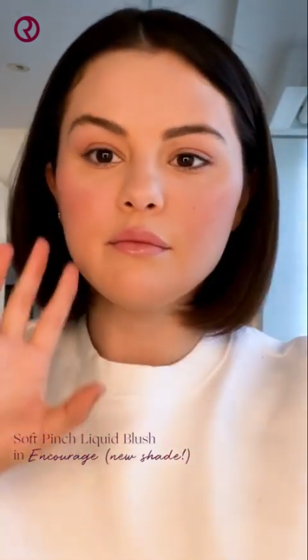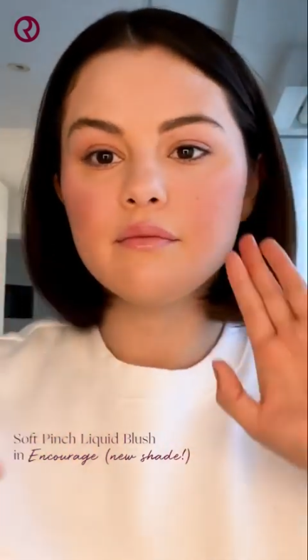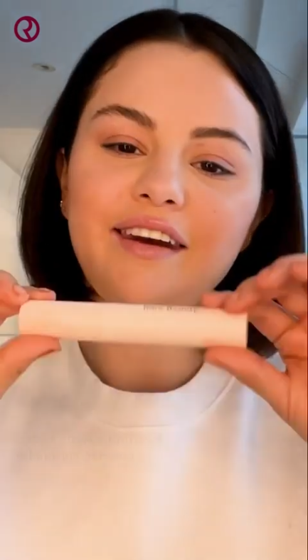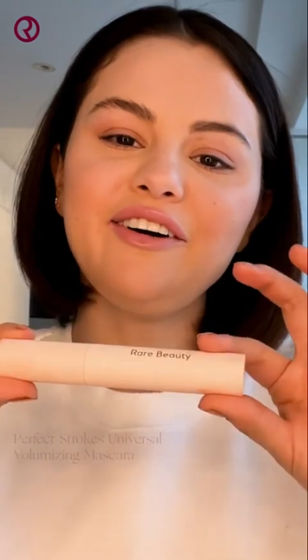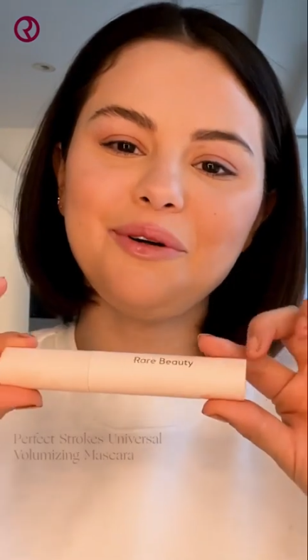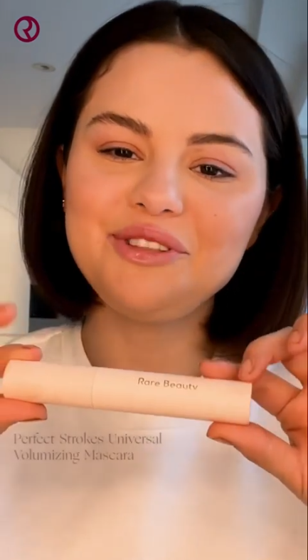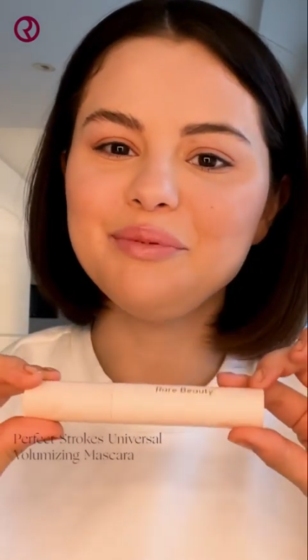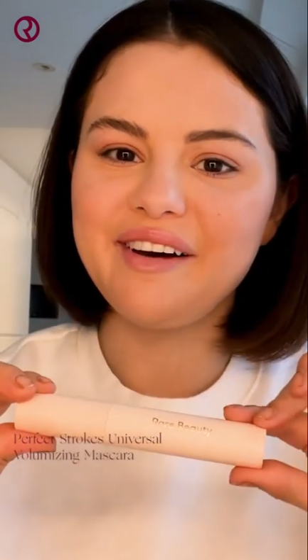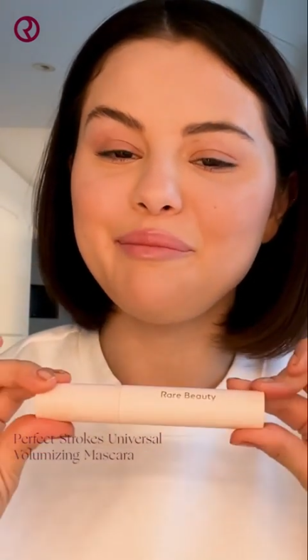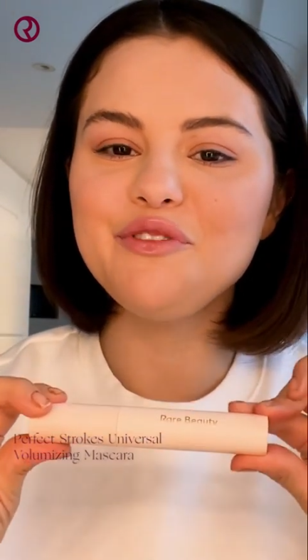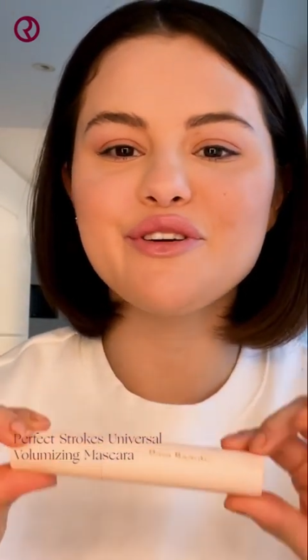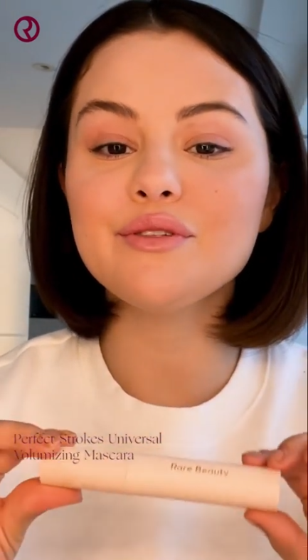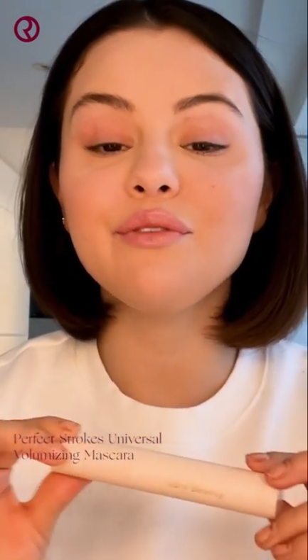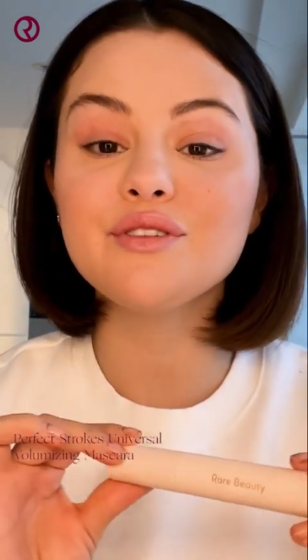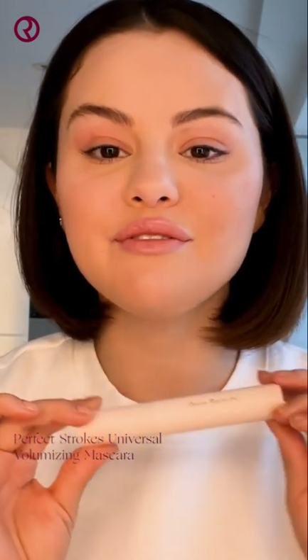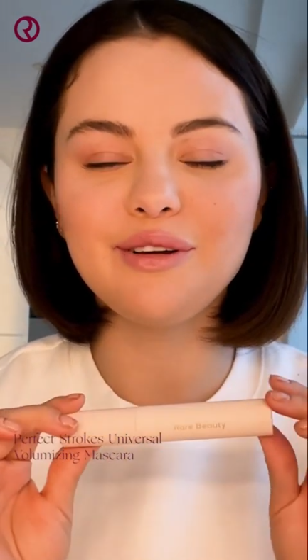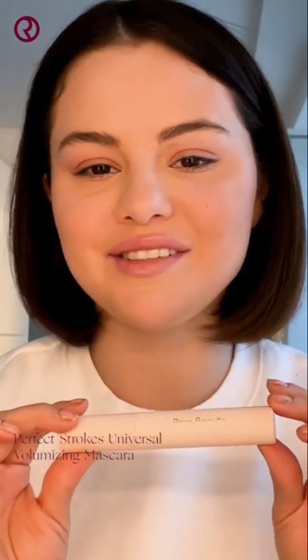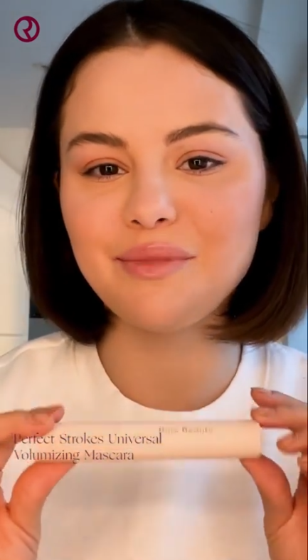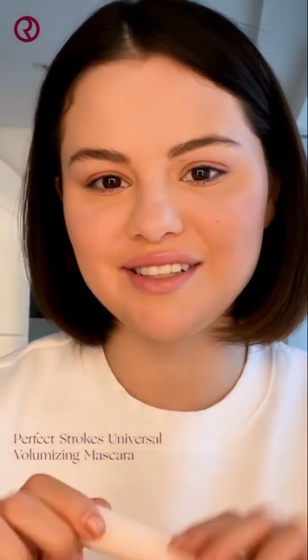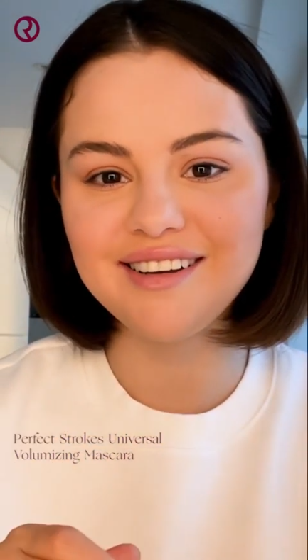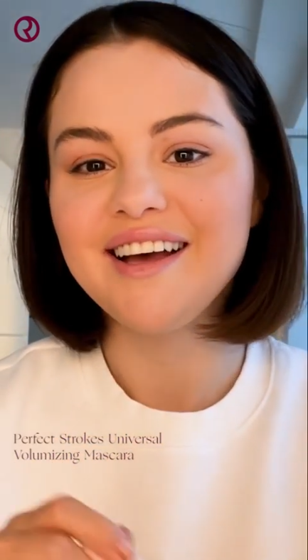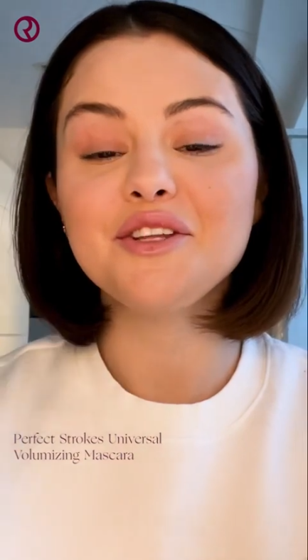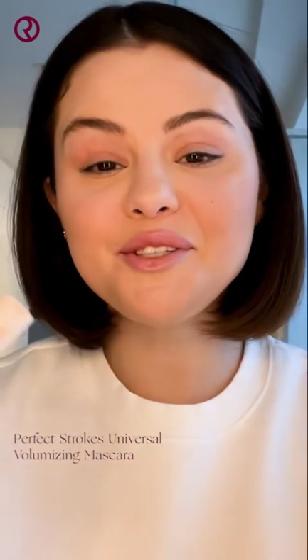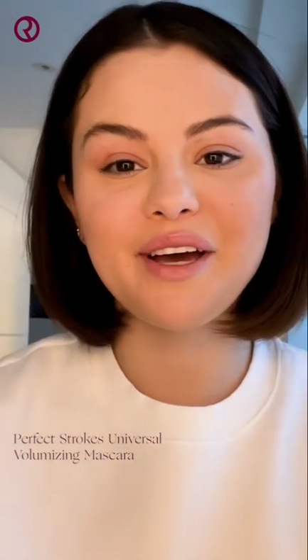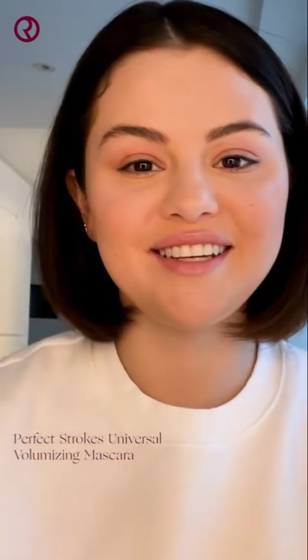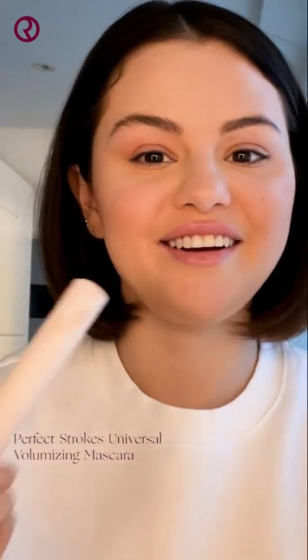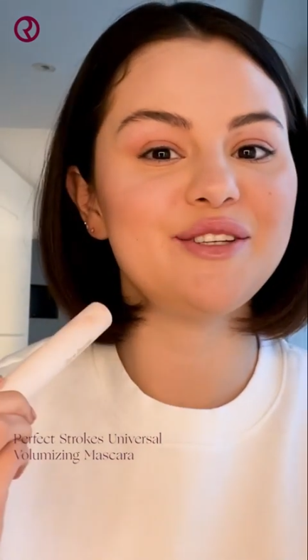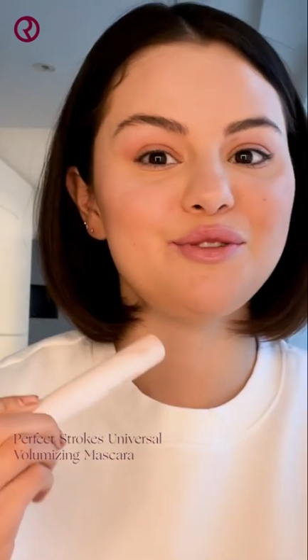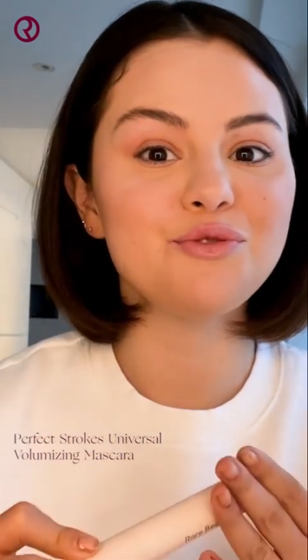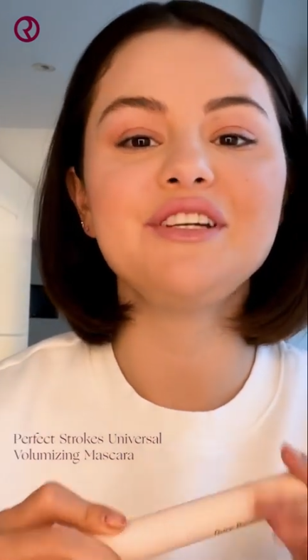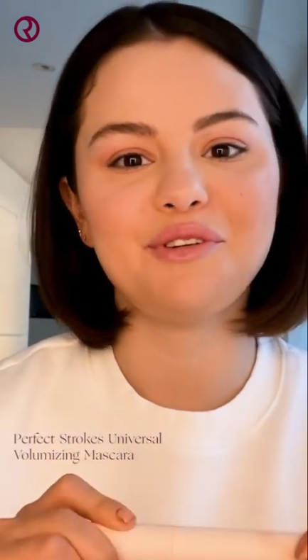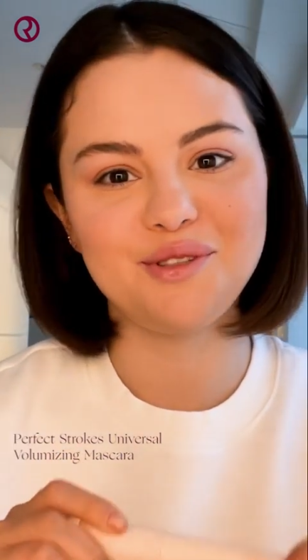Now, I'm going to apply my Perfect Strokes Universal Volumizing Mascara. This mascara is truly universal.